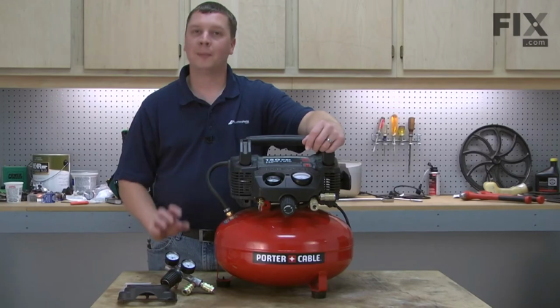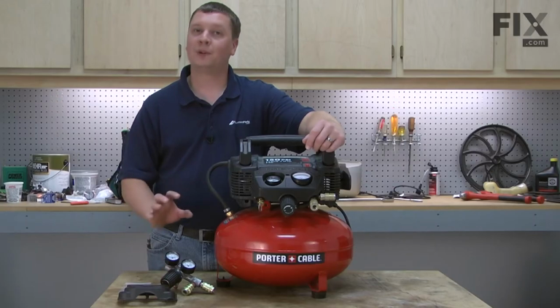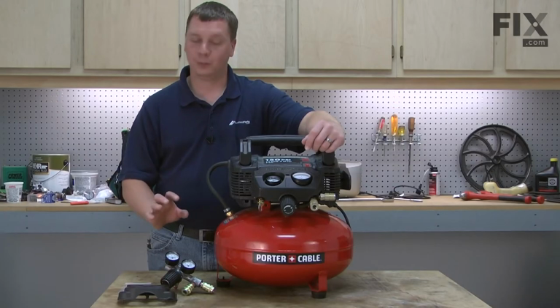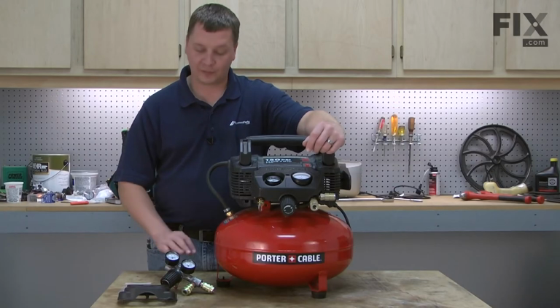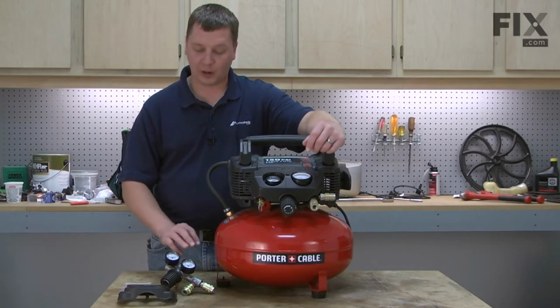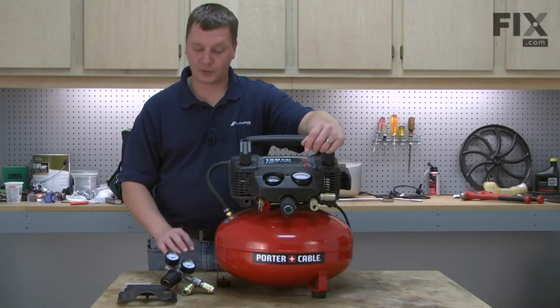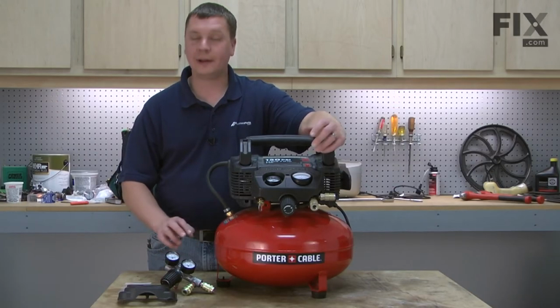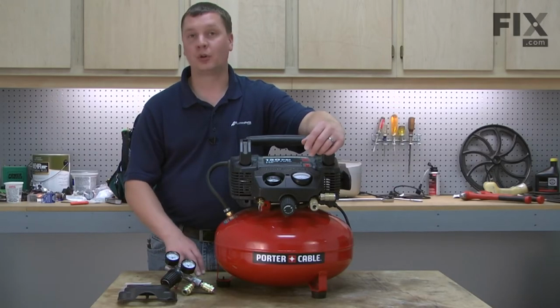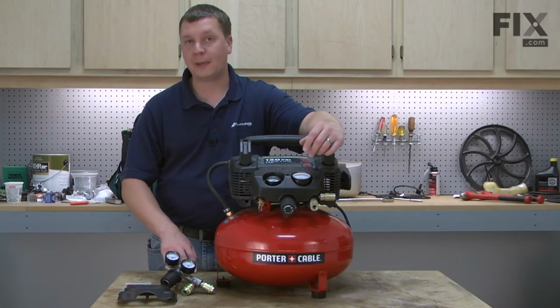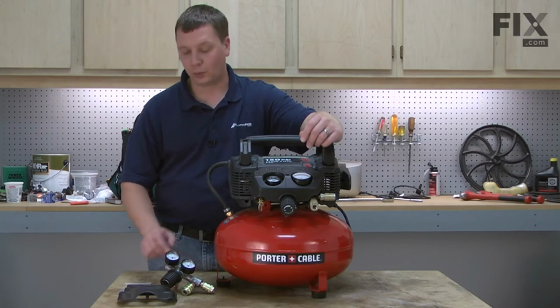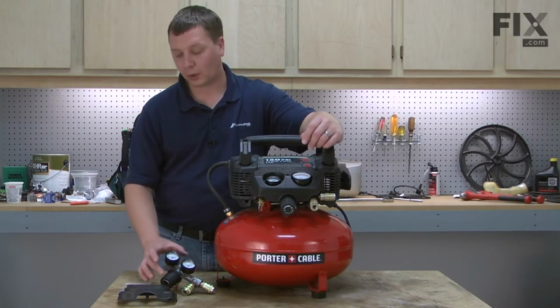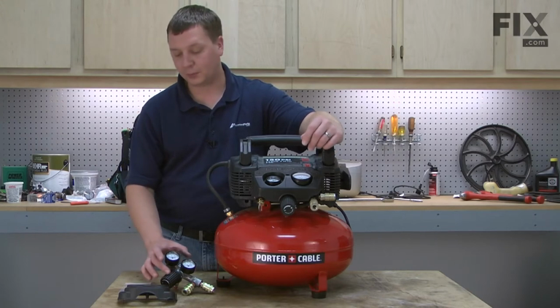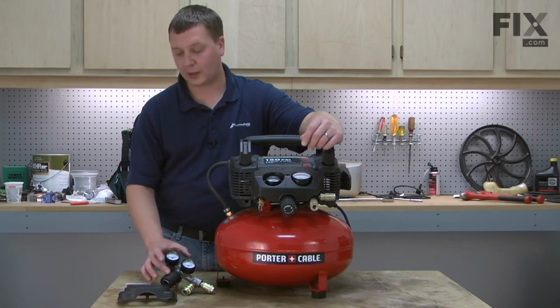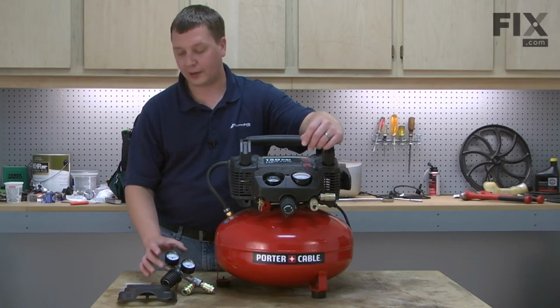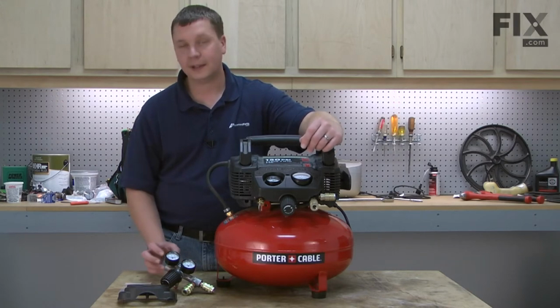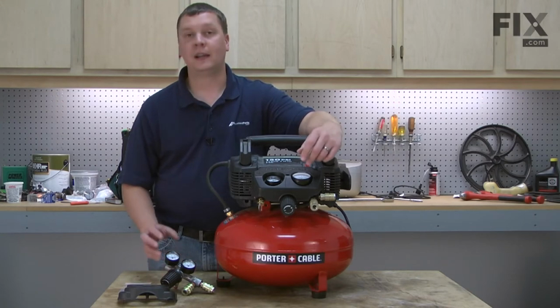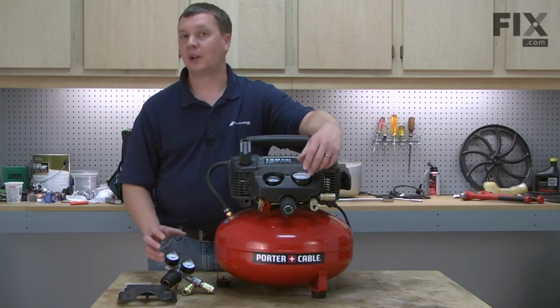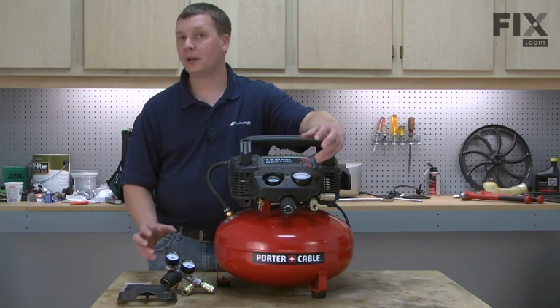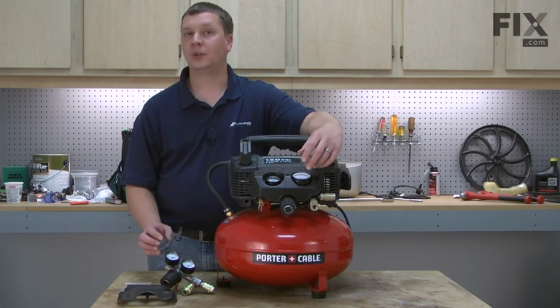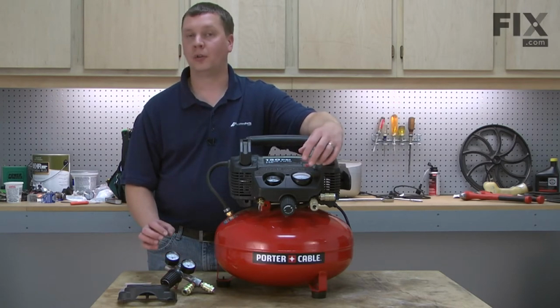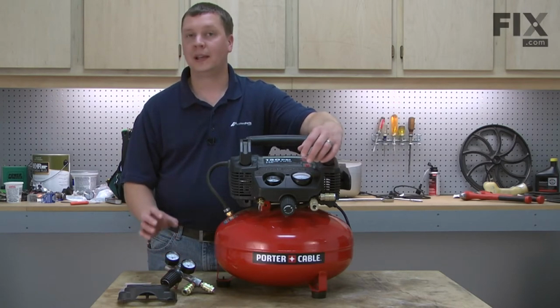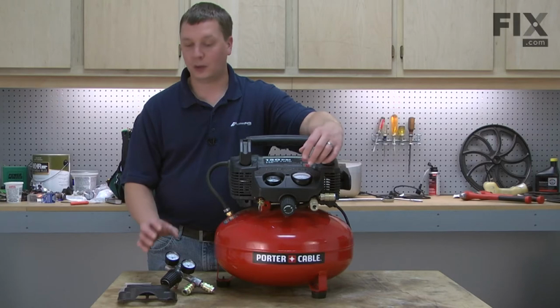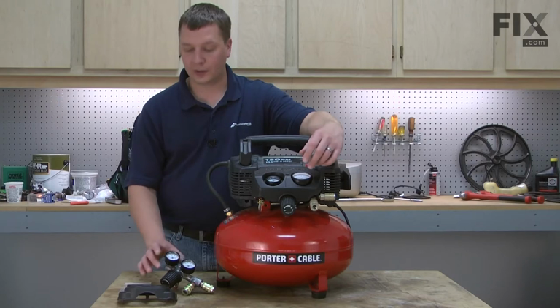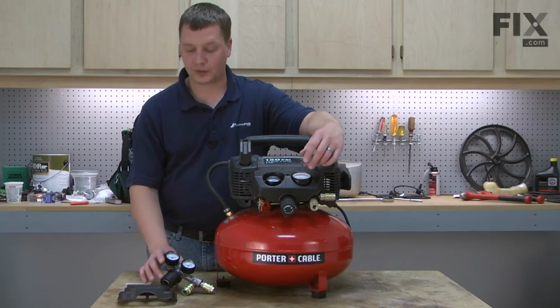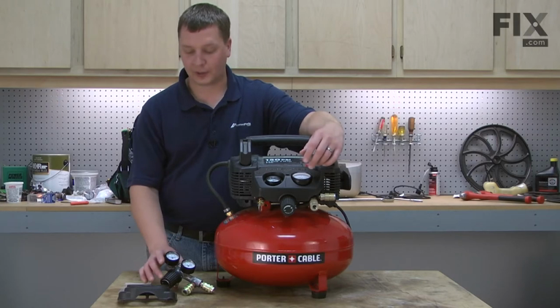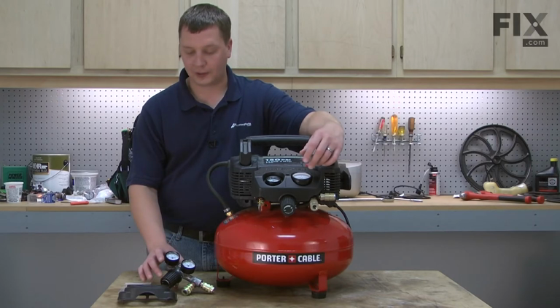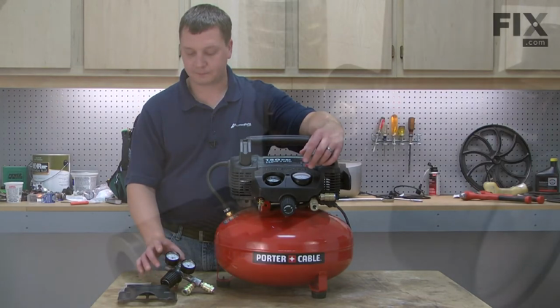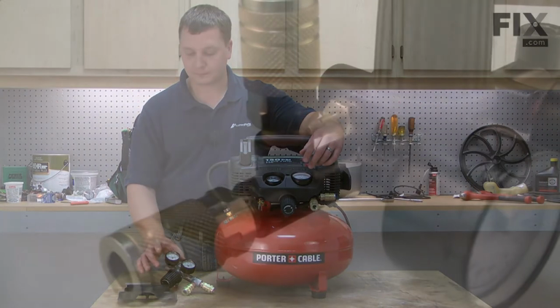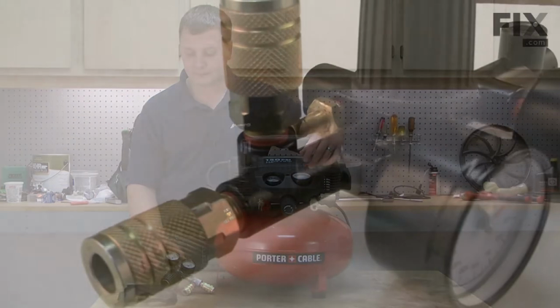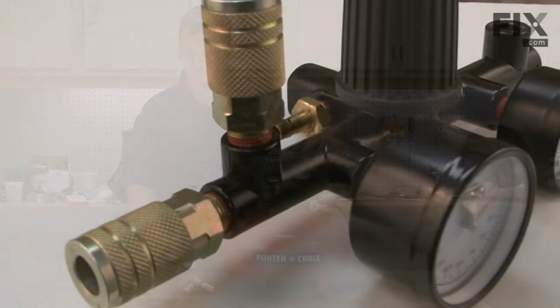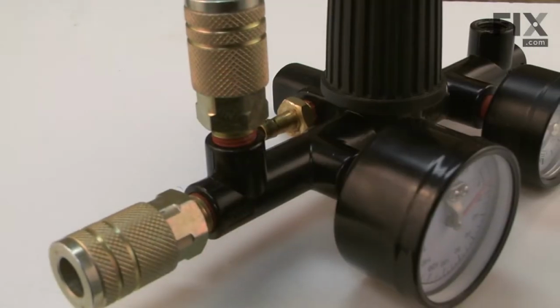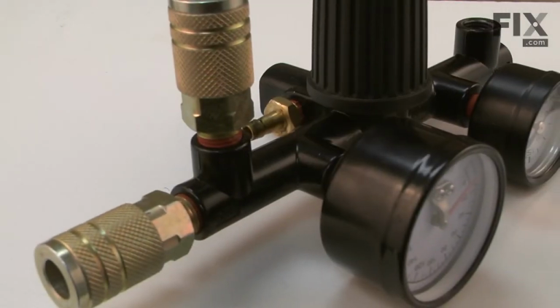The manifold kit will solve any problems related to a cracked manifold or problems with the regulator. In fact, on many compressor models, it's the only way to service the regulator. Fortunately, it's easy to replace.